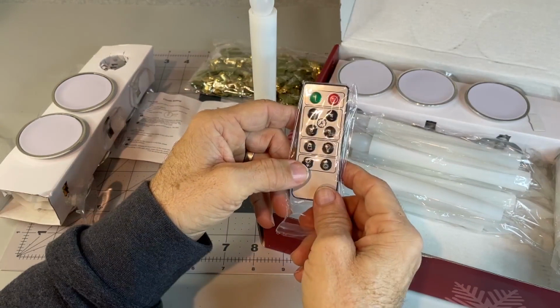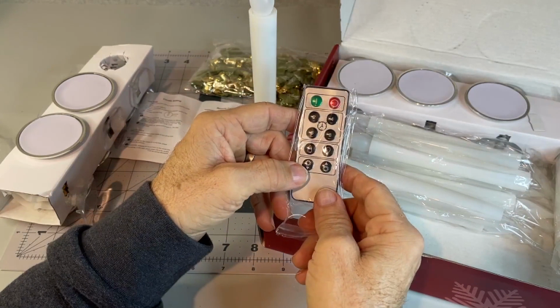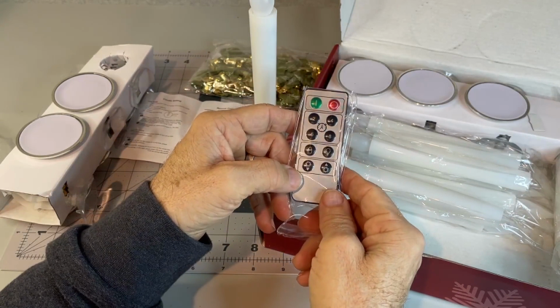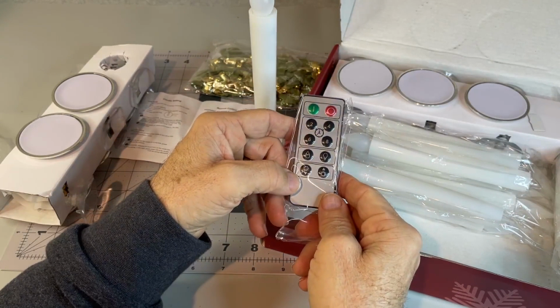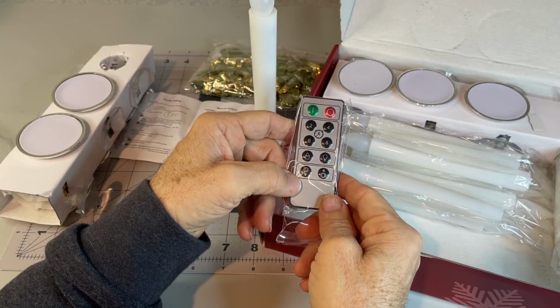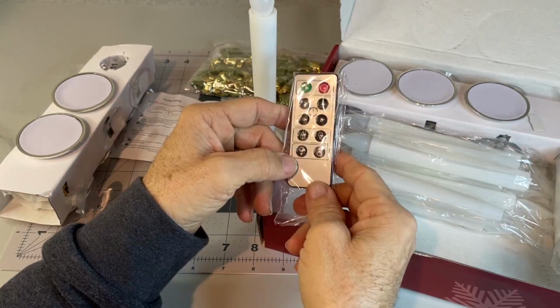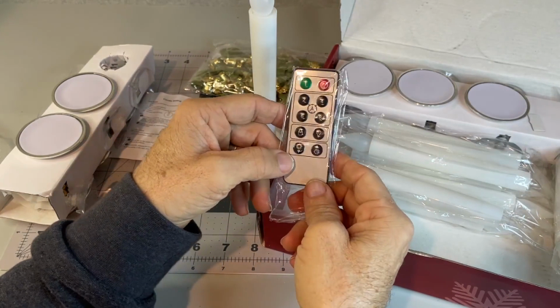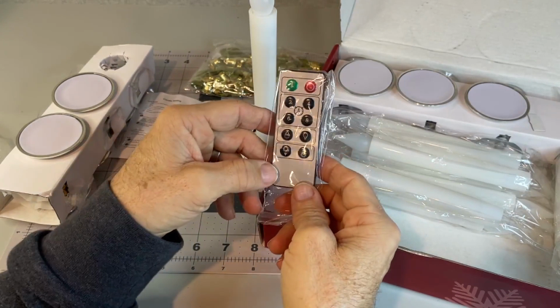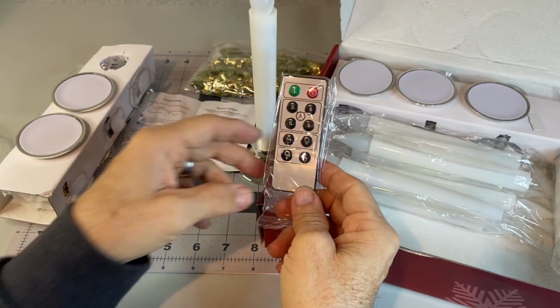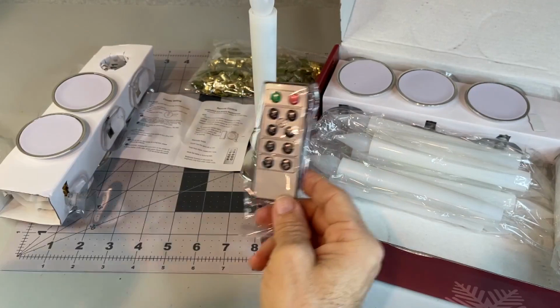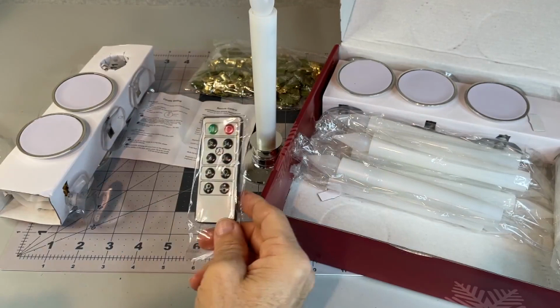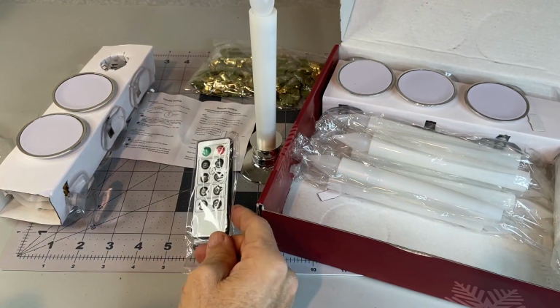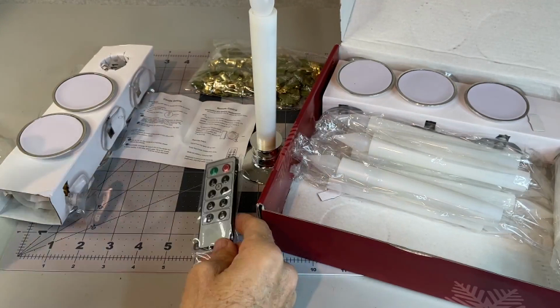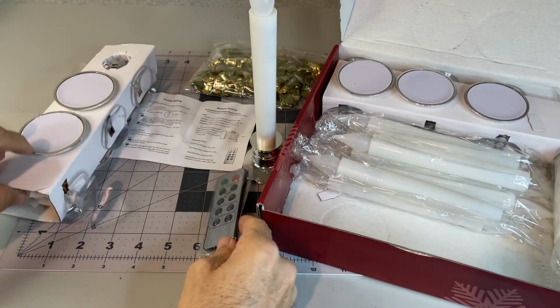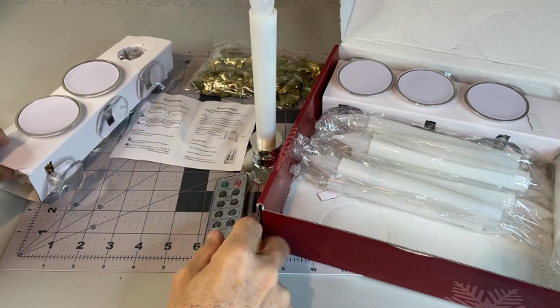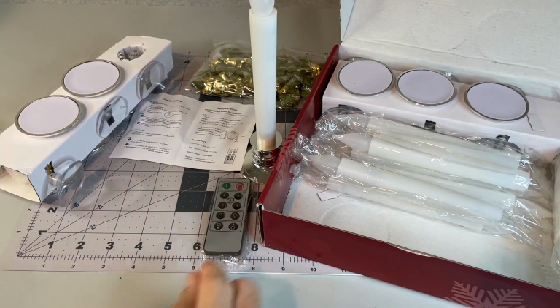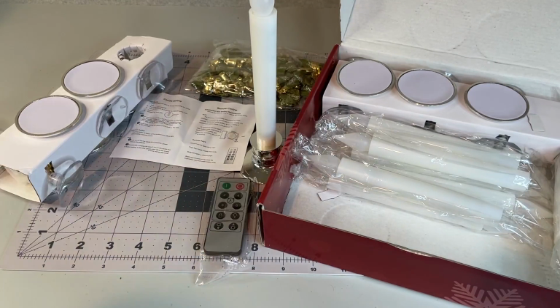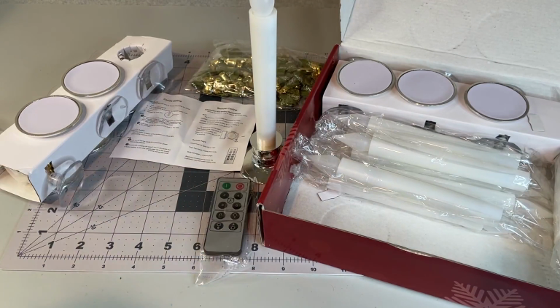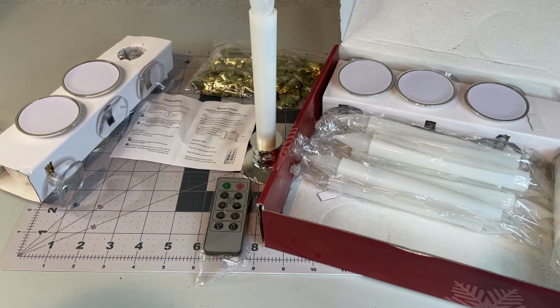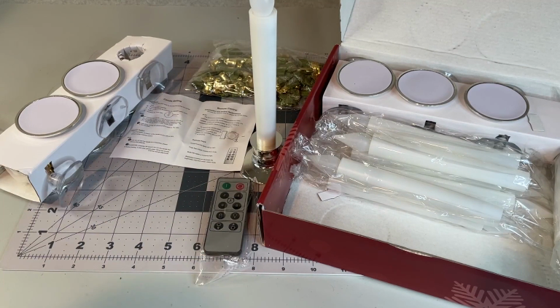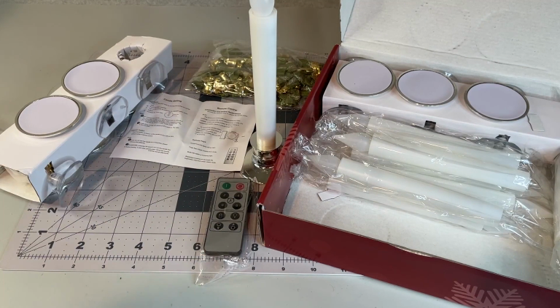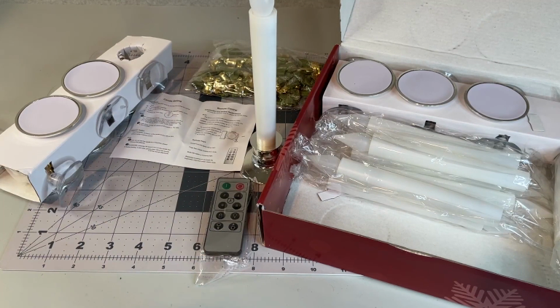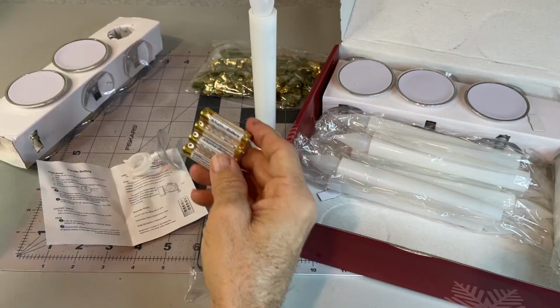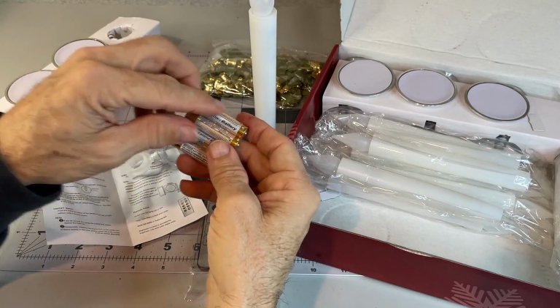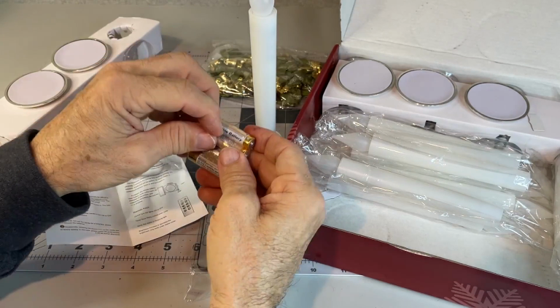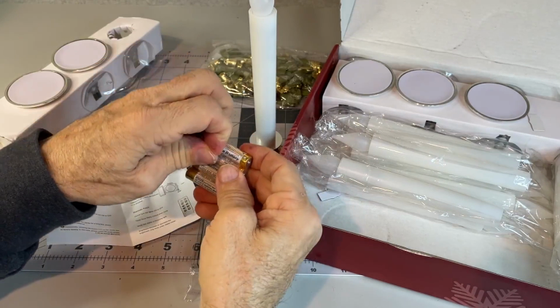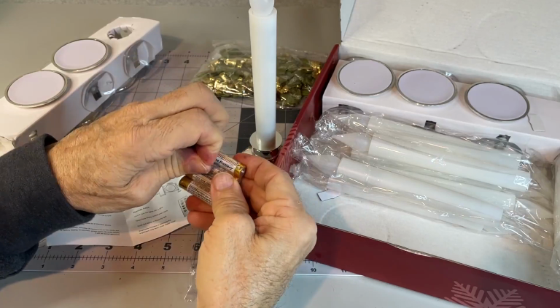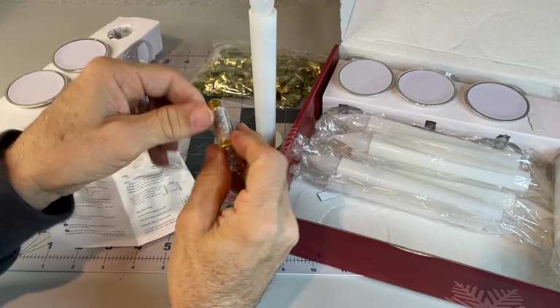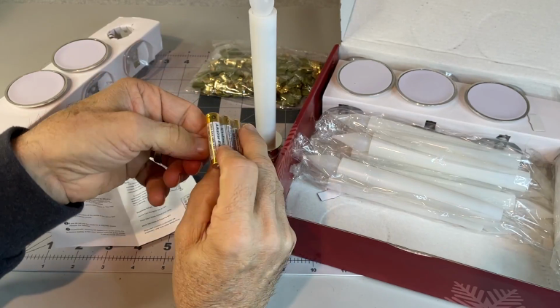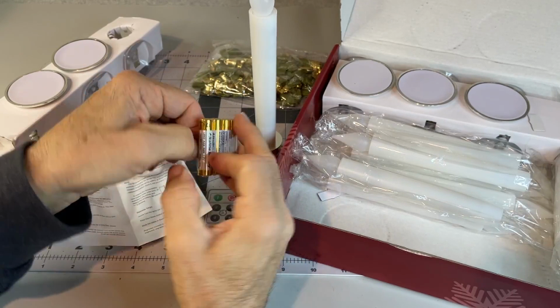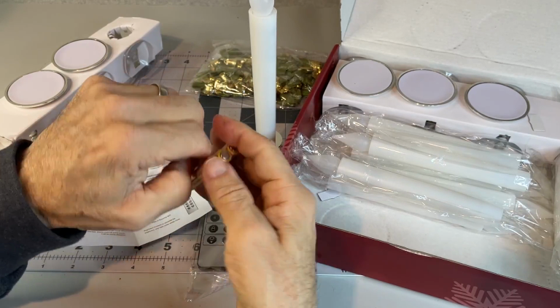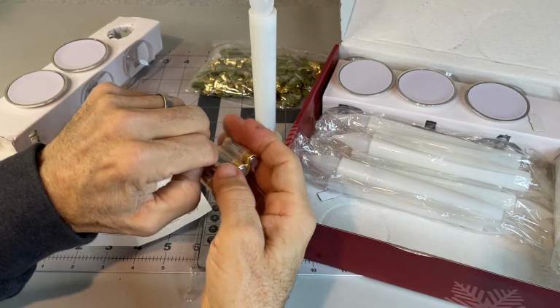Comes with a remote, obviously for turning them on and off, and you can set a timer for them to shut off after a certain amount of time.